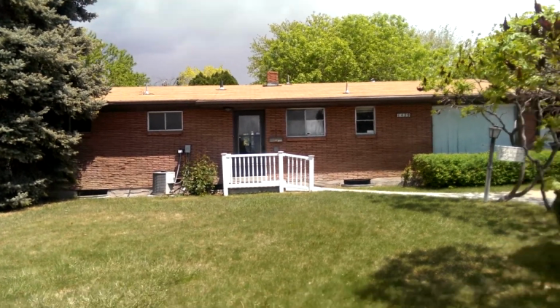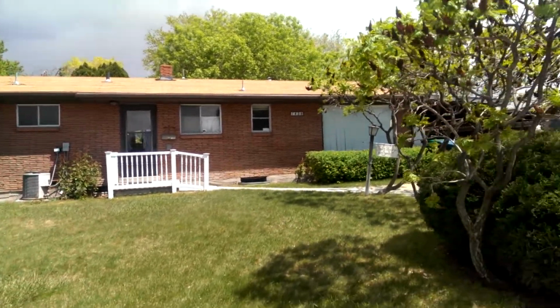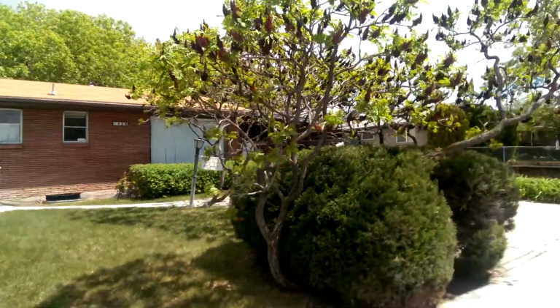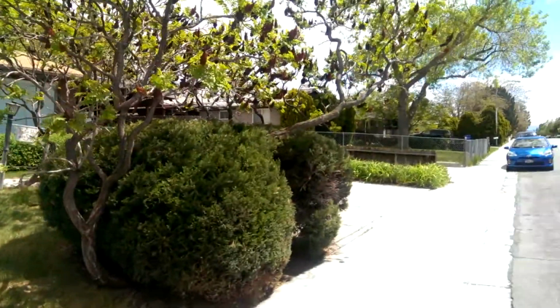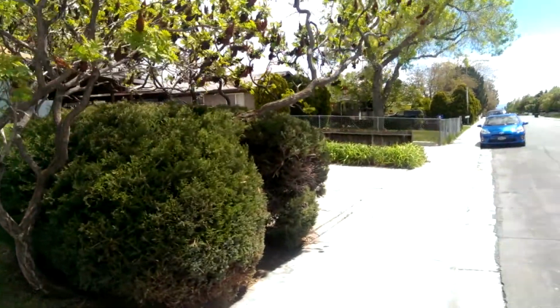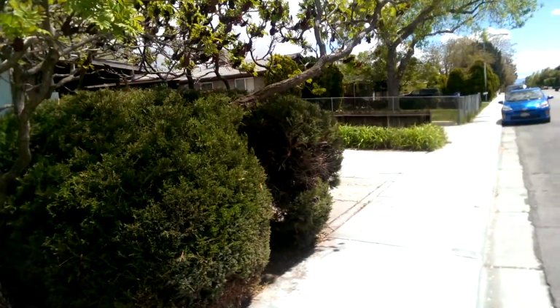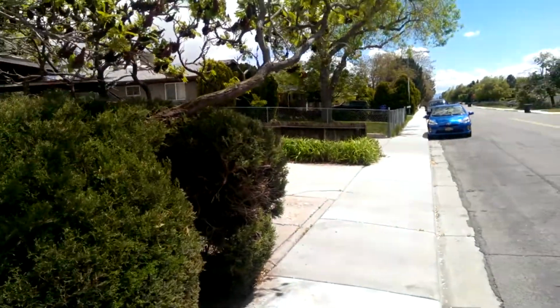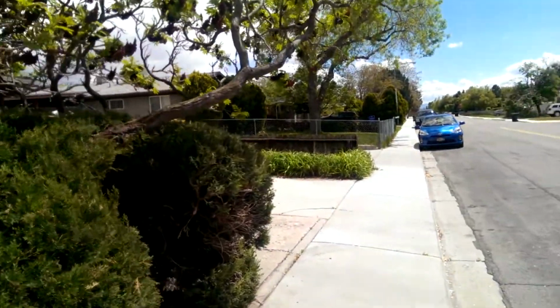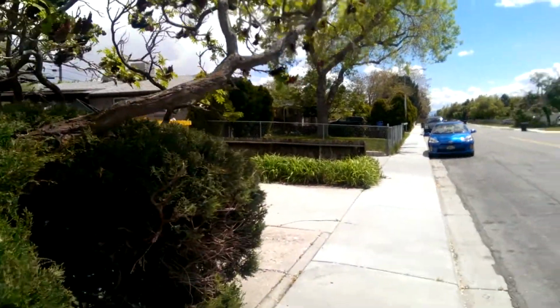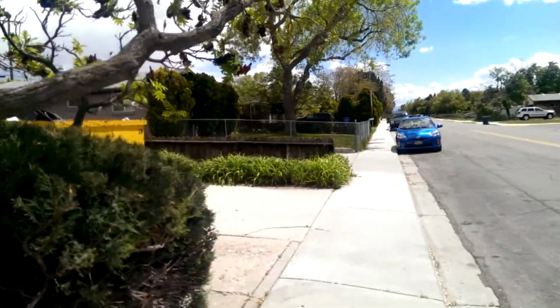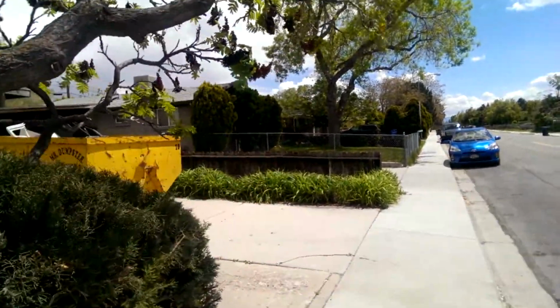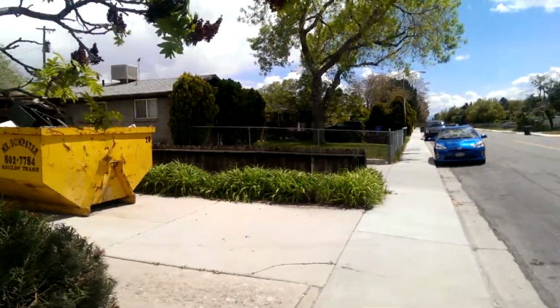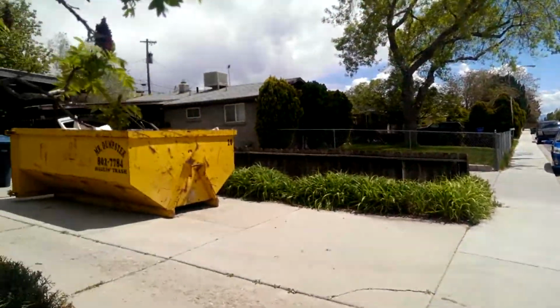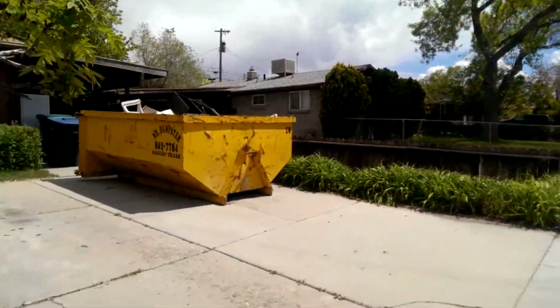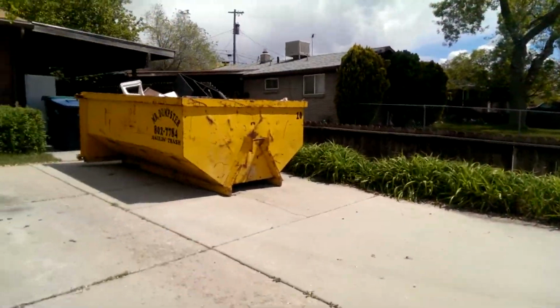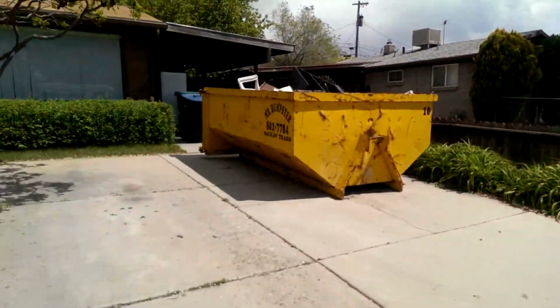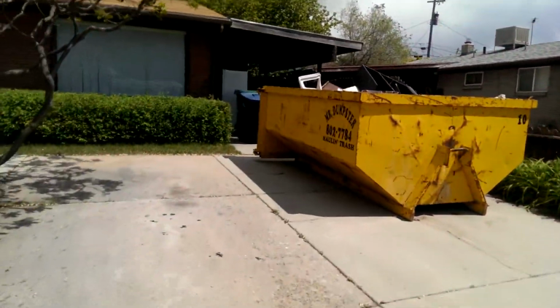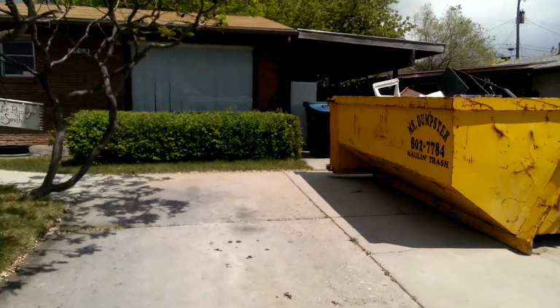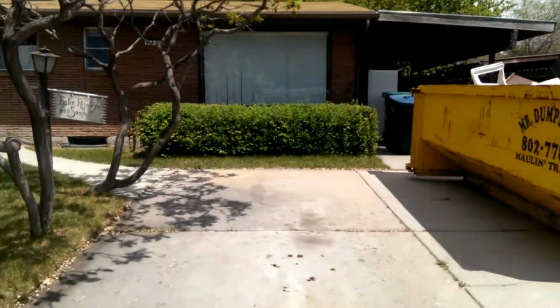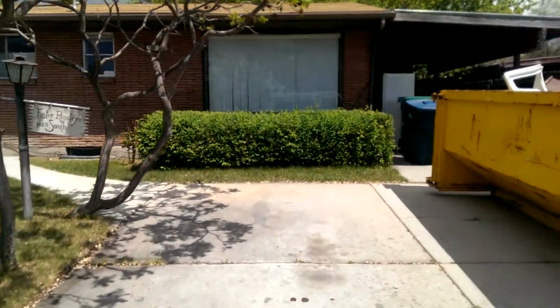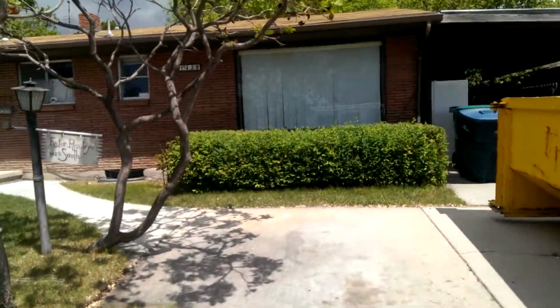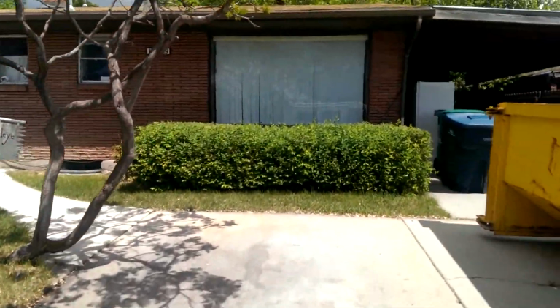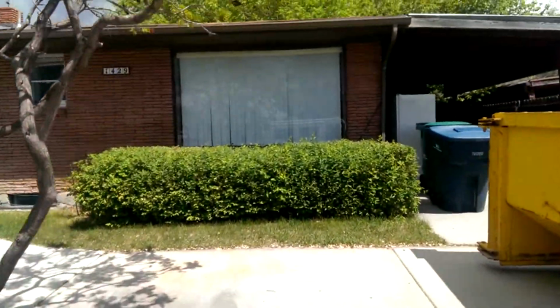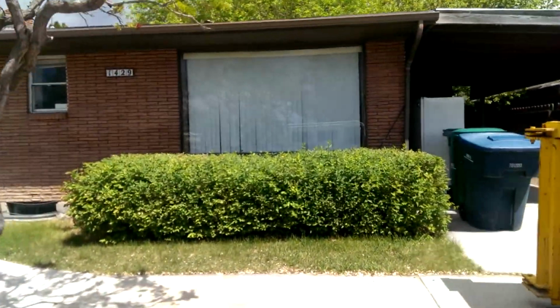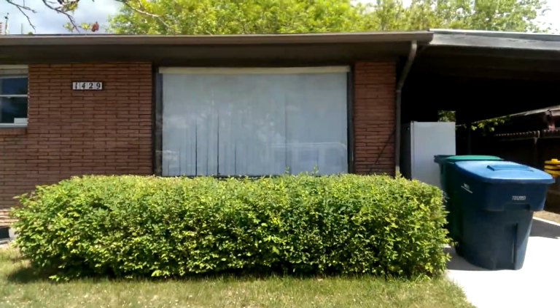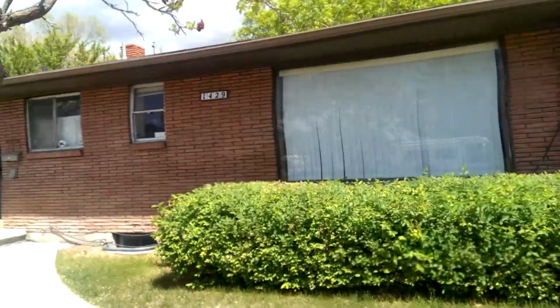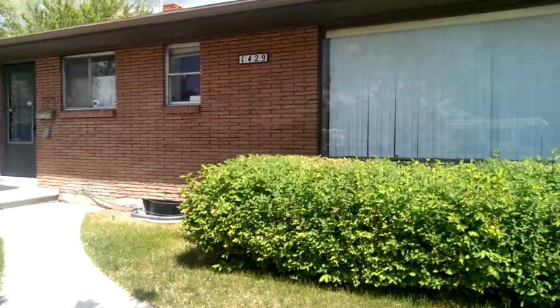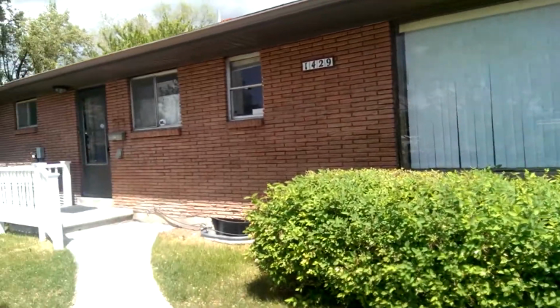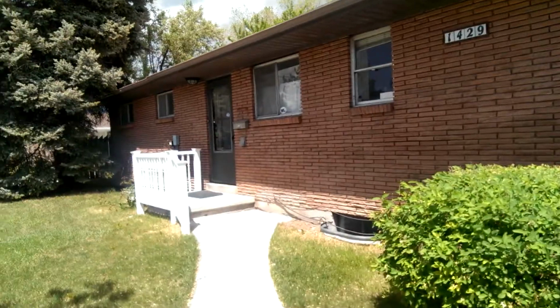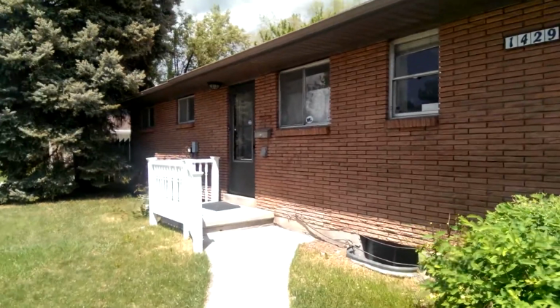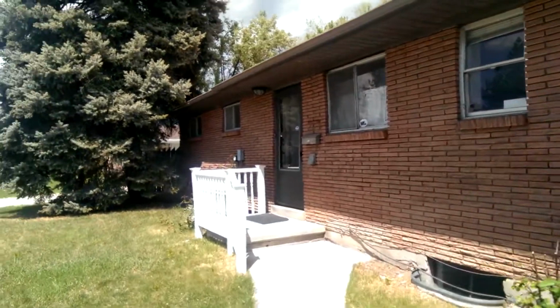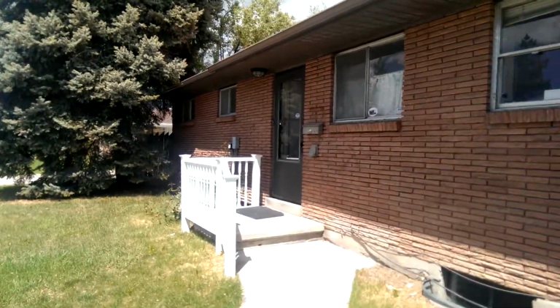It's got very mature landscaping. It does have a newer furnace, newer water heater, and central air. When I say newer, they've been updated in the last probably eight years.